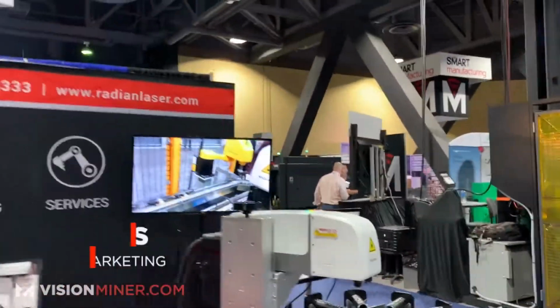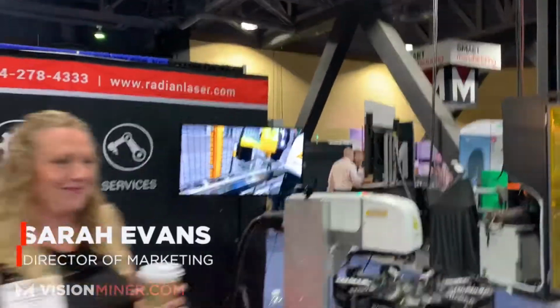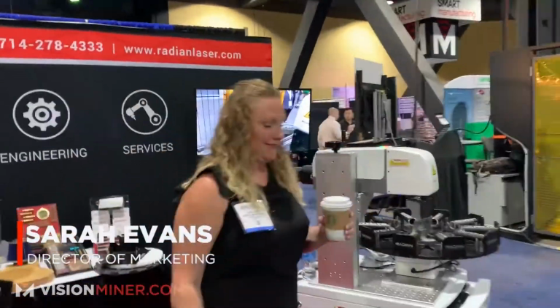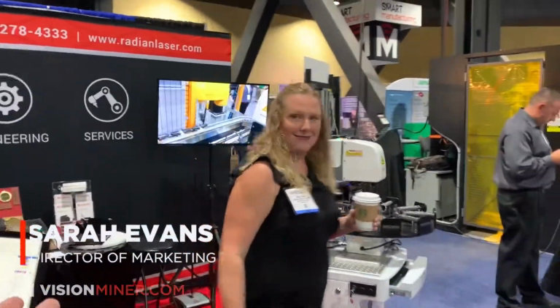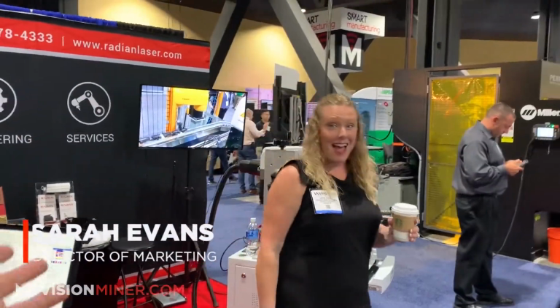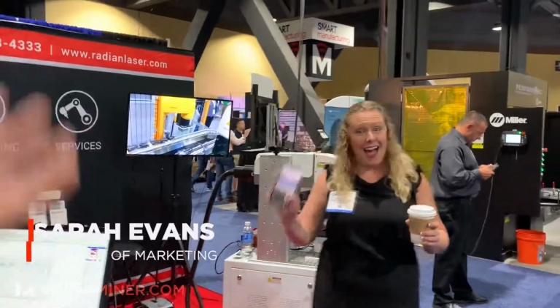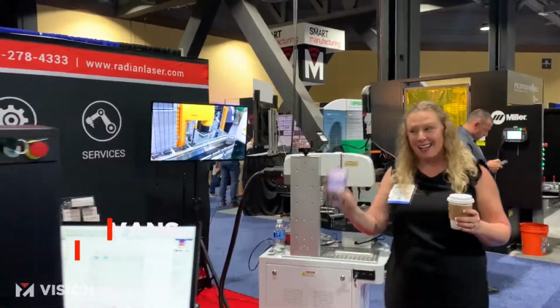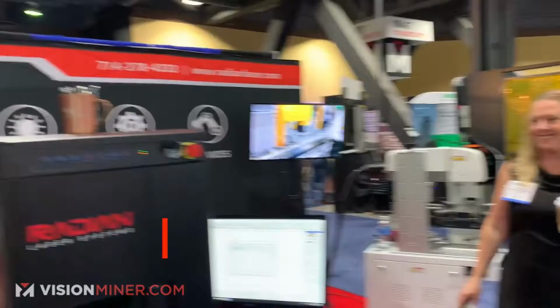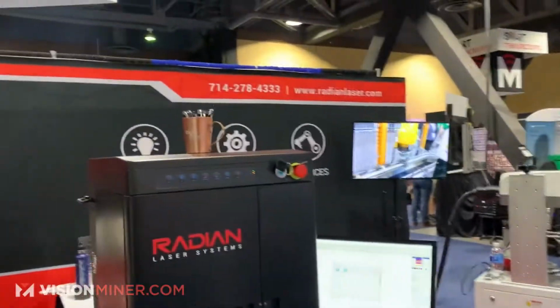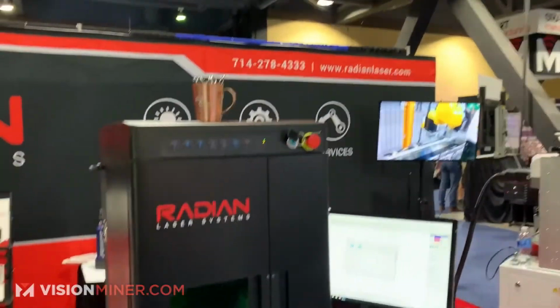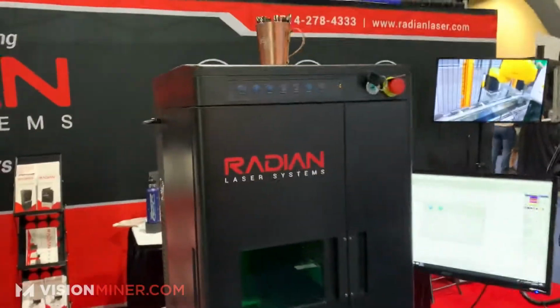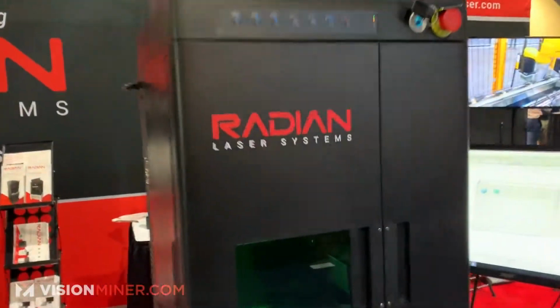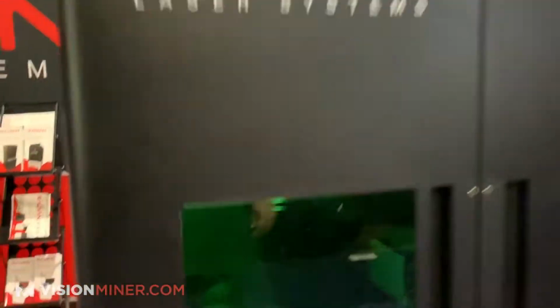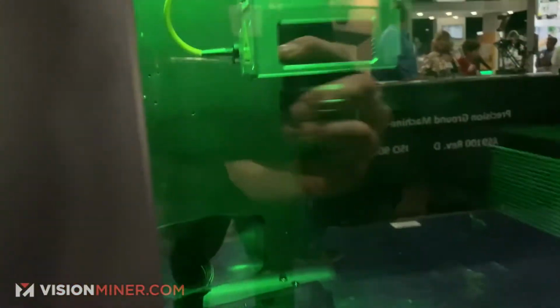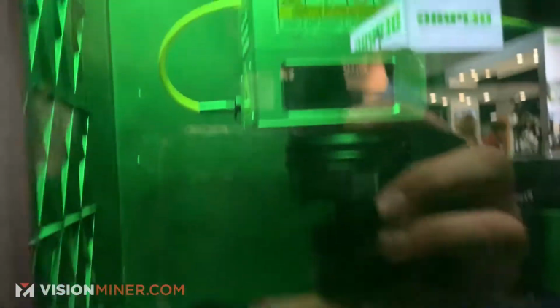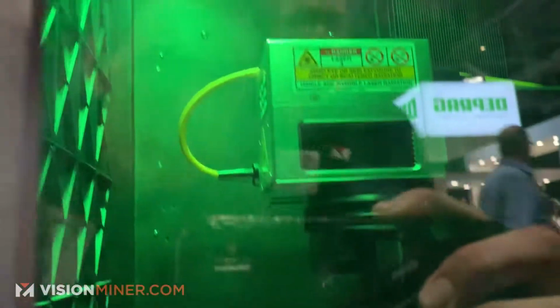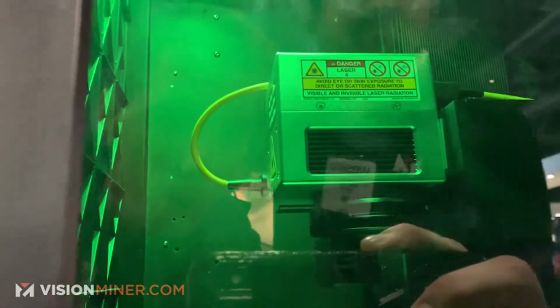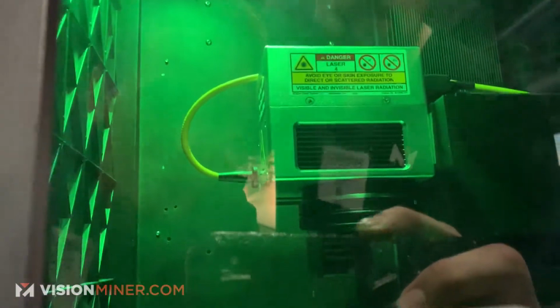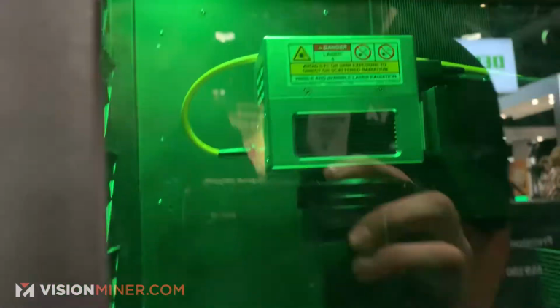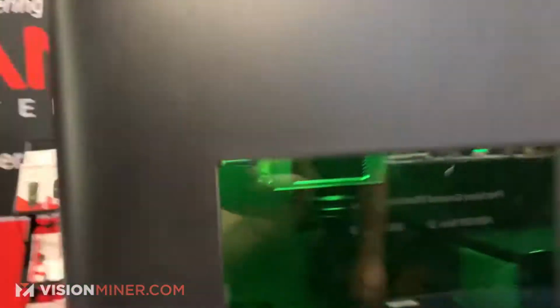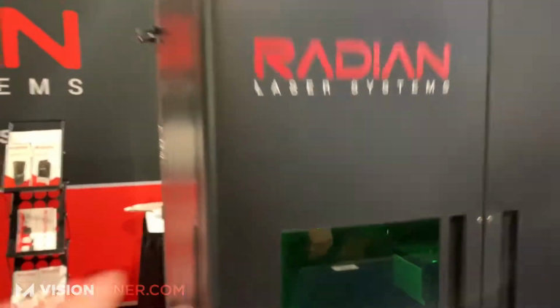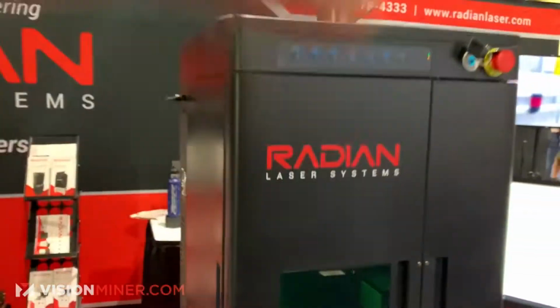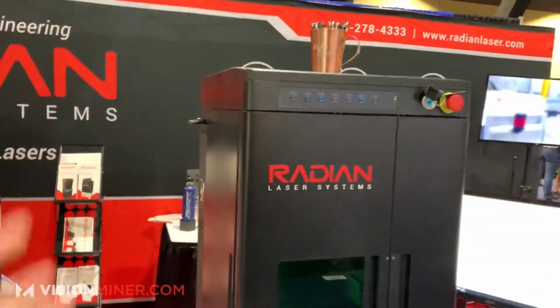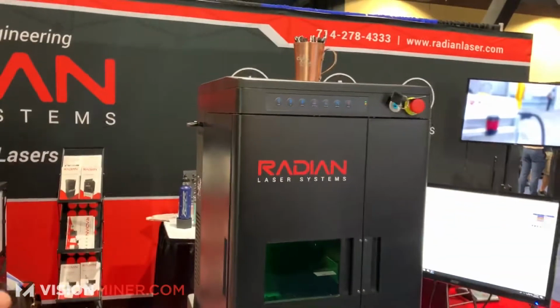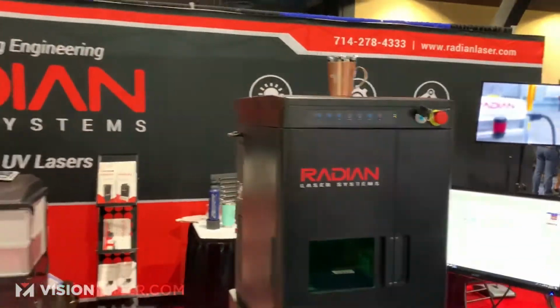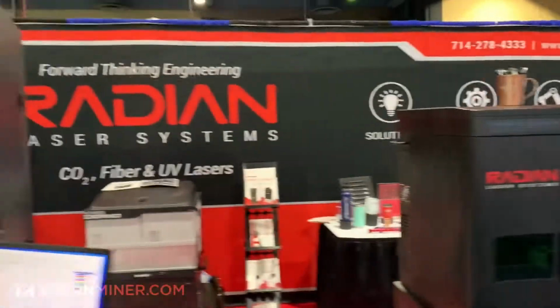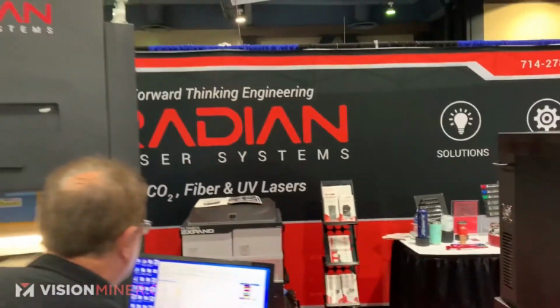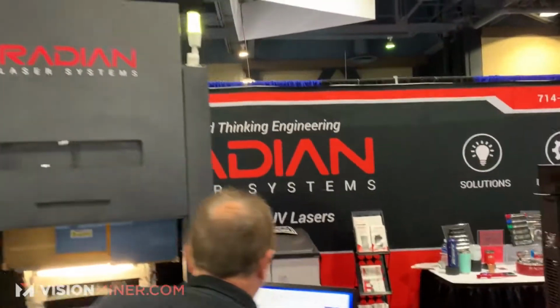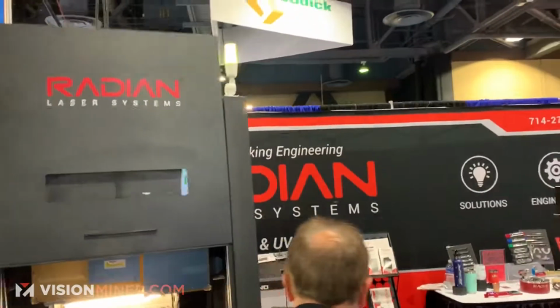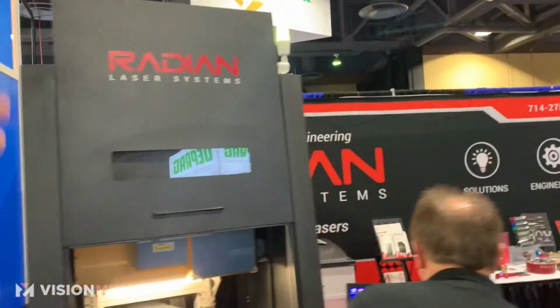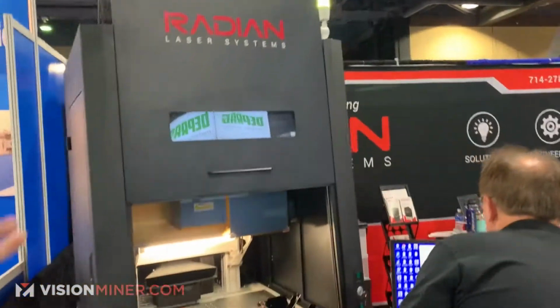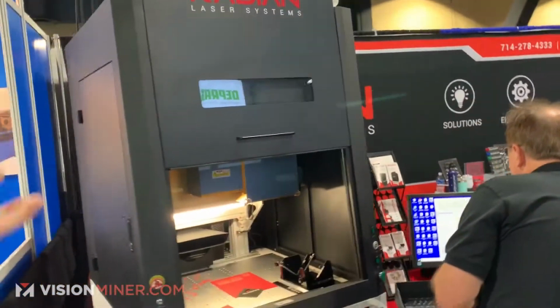Over here we have Sarah, an amazing salesperson for Radian System. They have other laser engravers like this one — a full unit — and then you upgrade to the larger size.